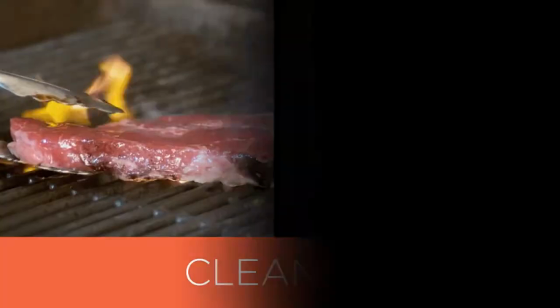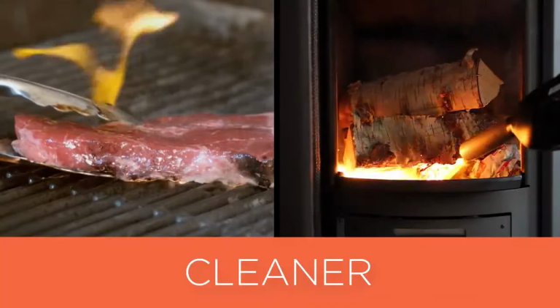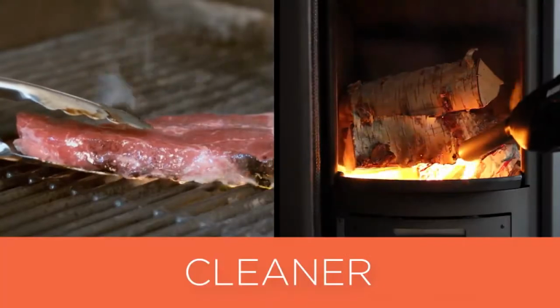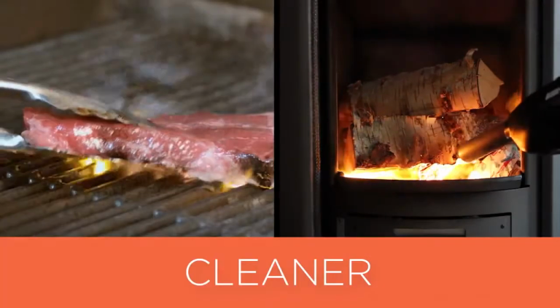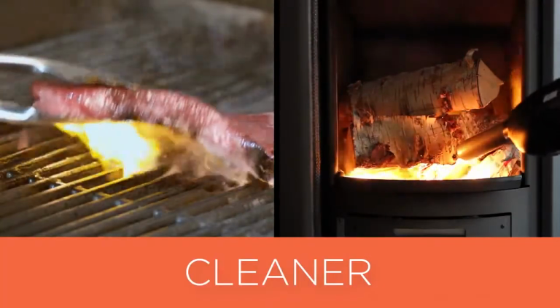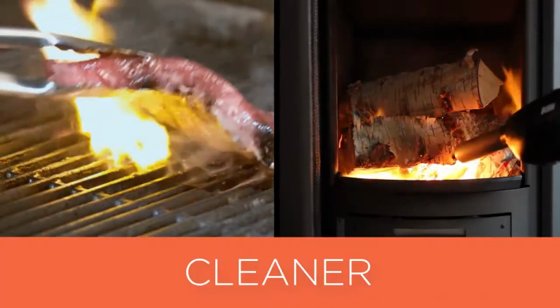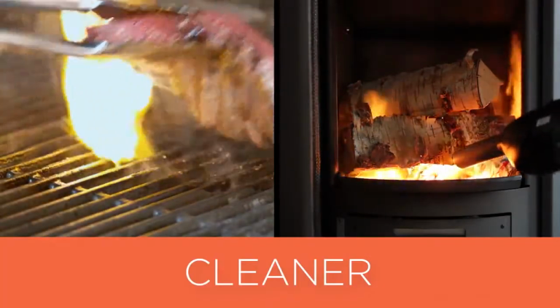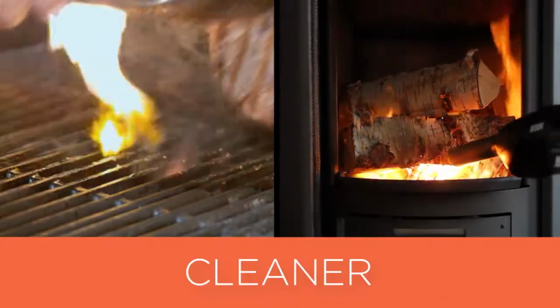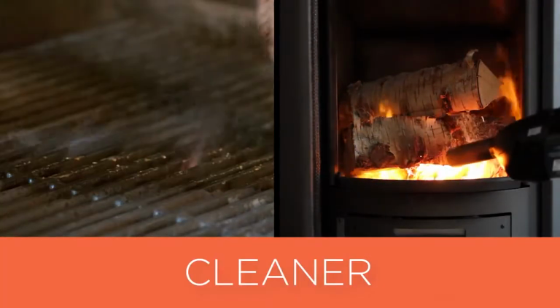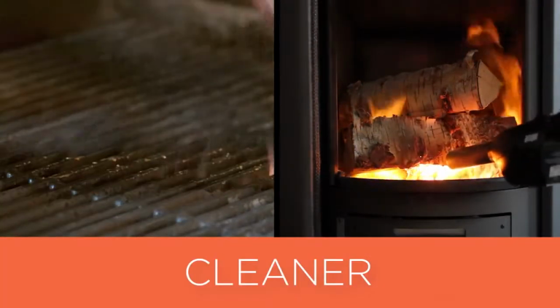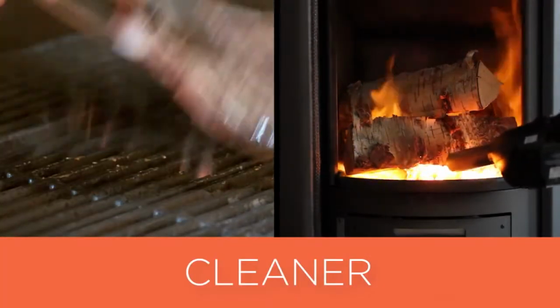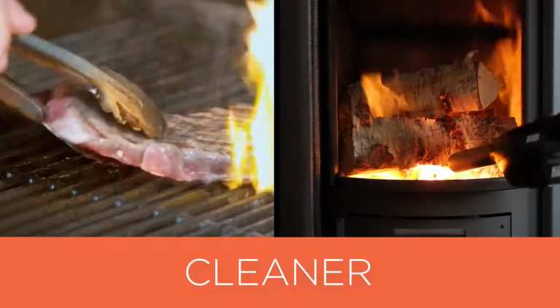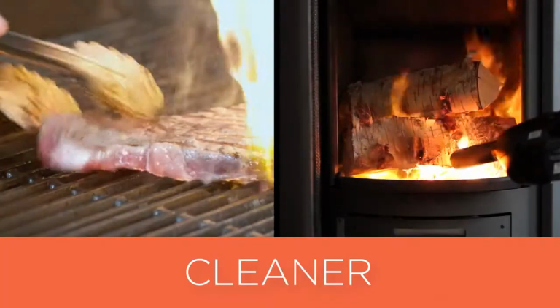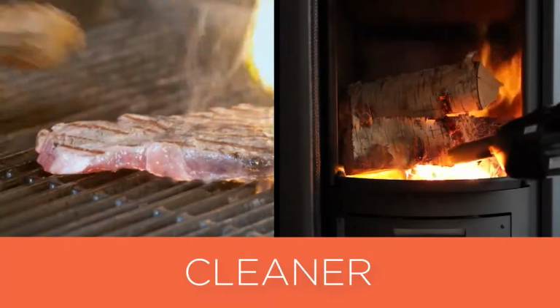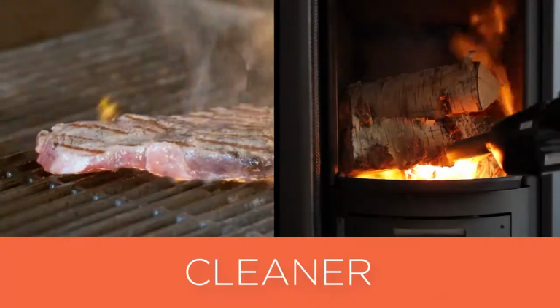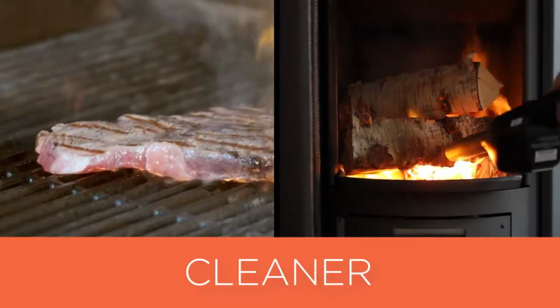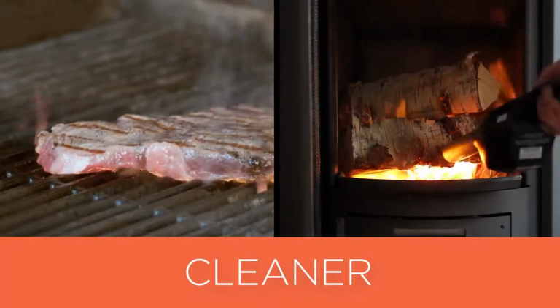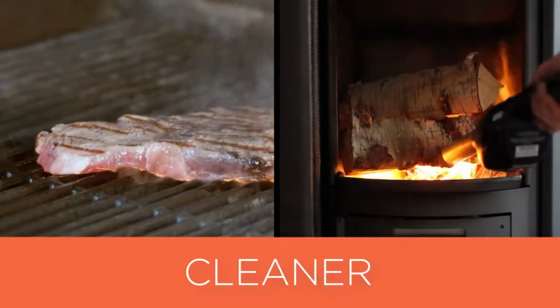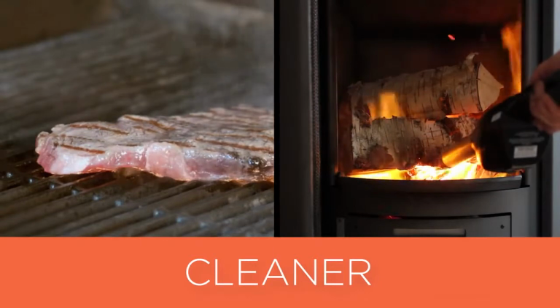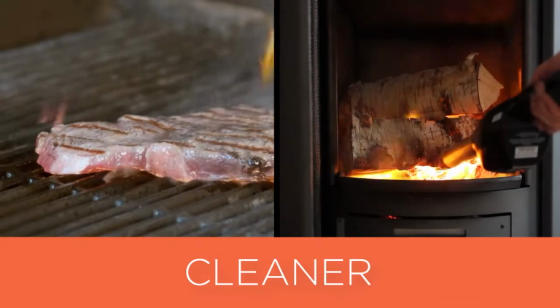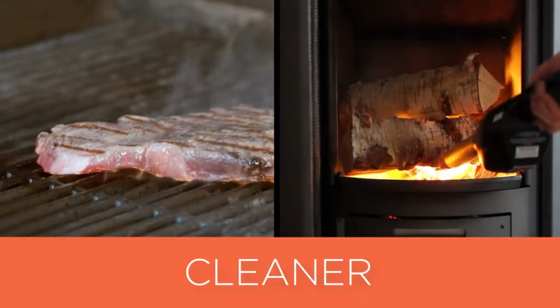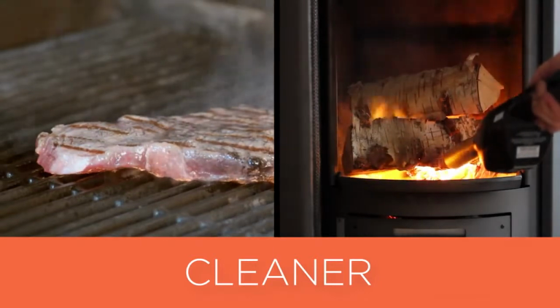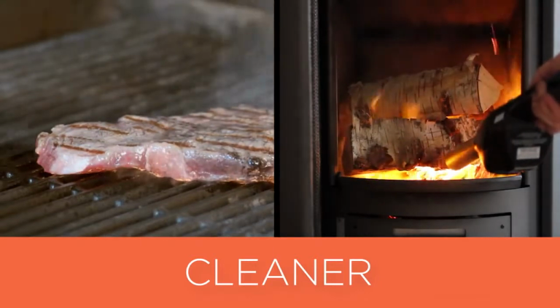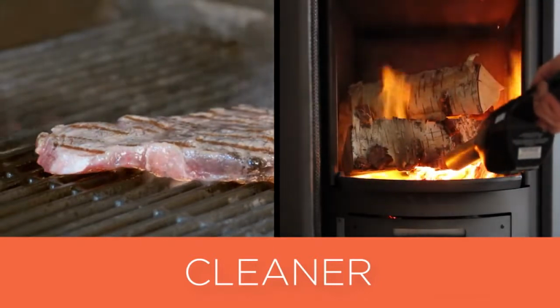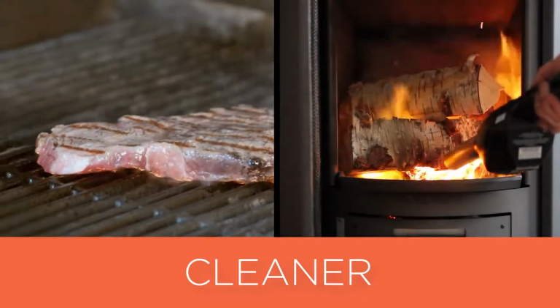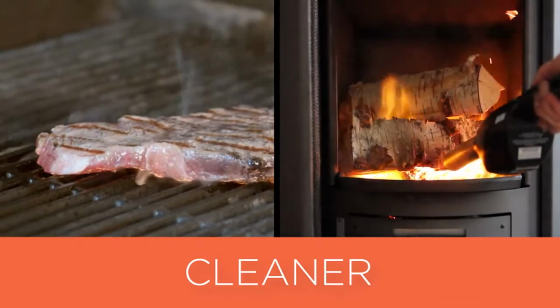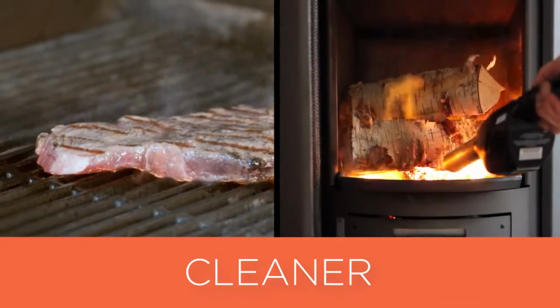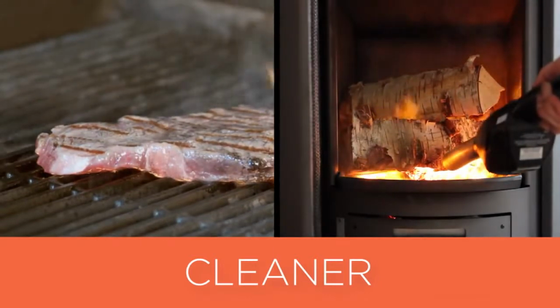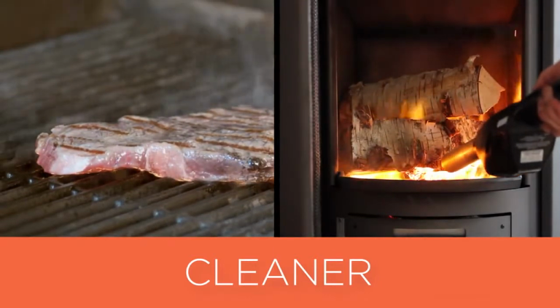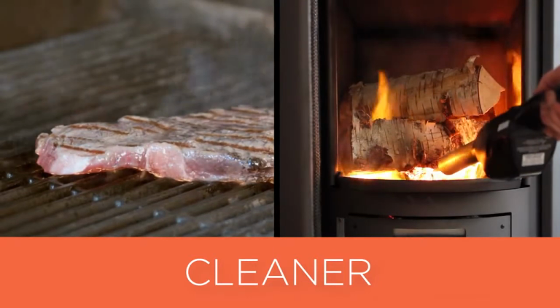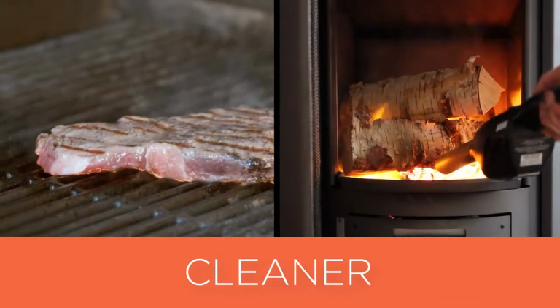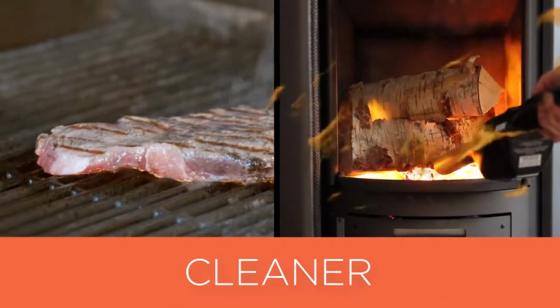It uses about 99% less fuel than lighter fluid, and utilizes fresh air to get your fires hotter in less time without chemicals.